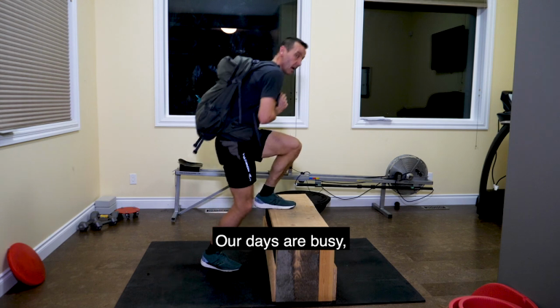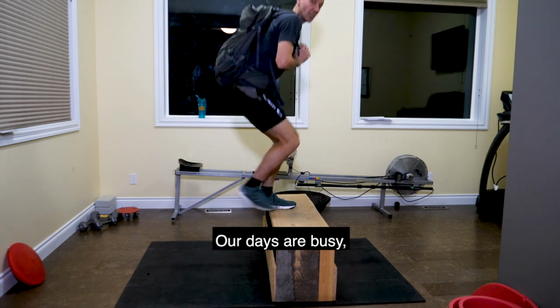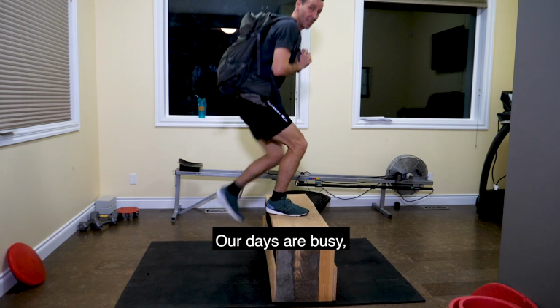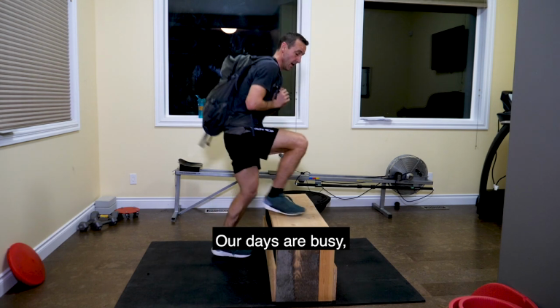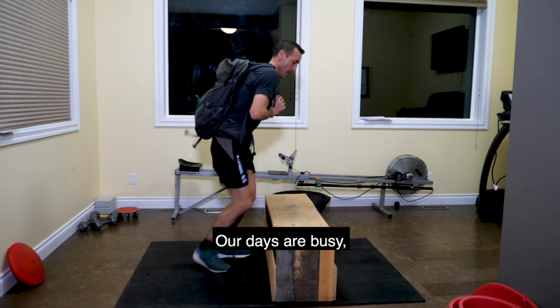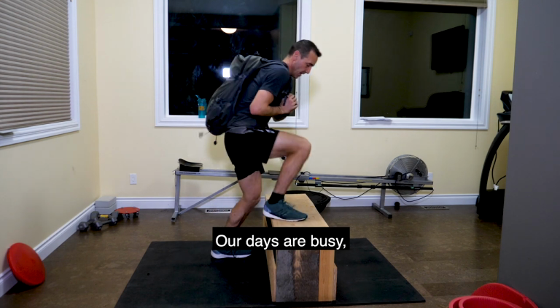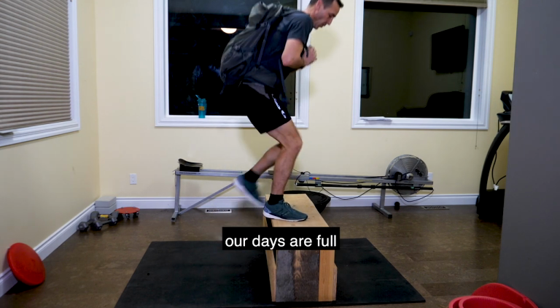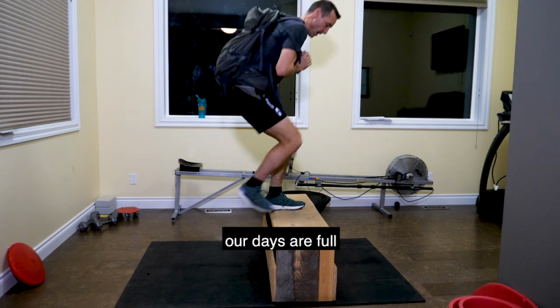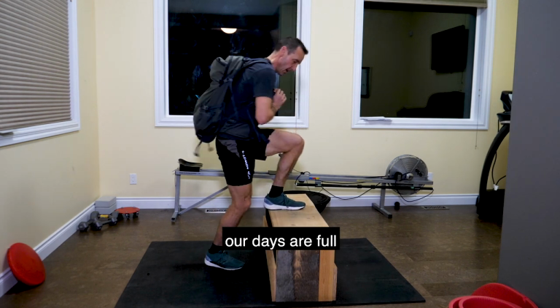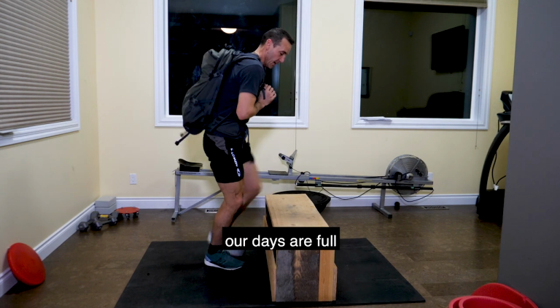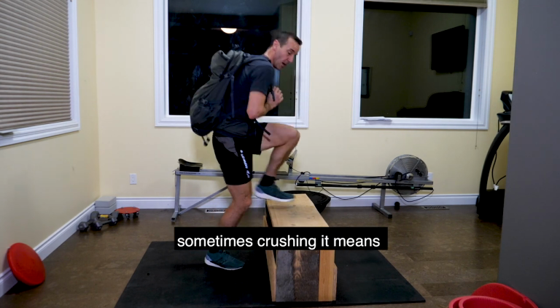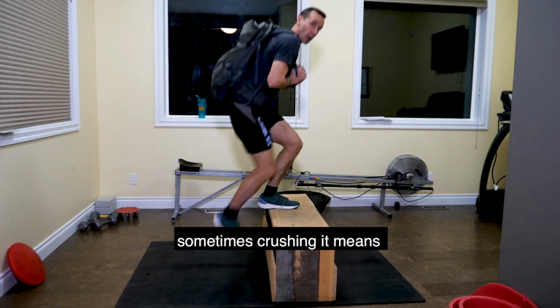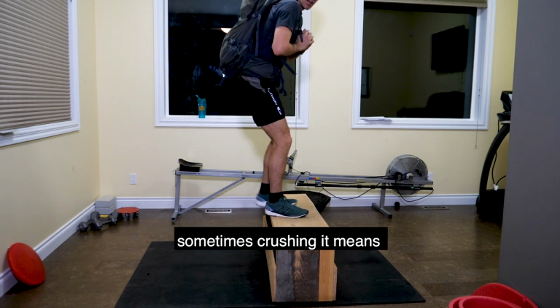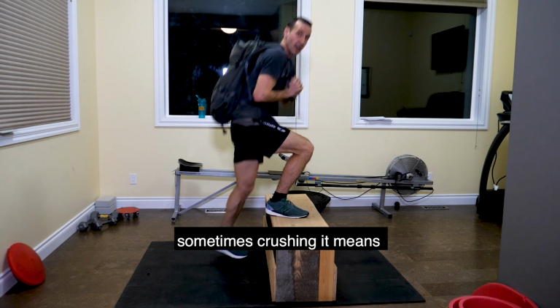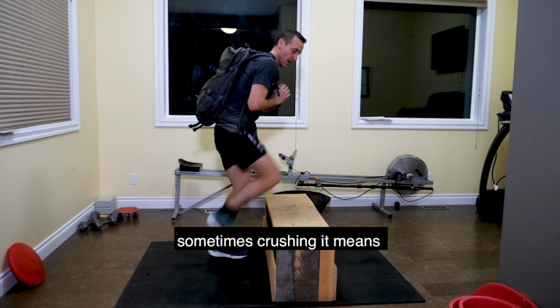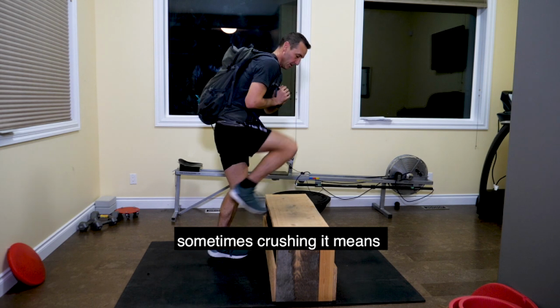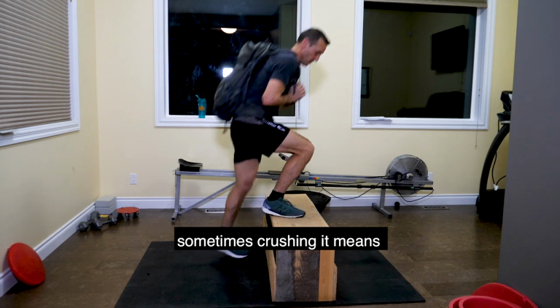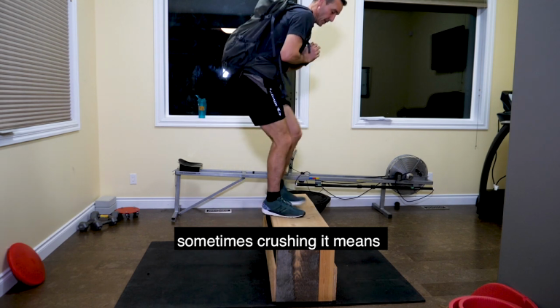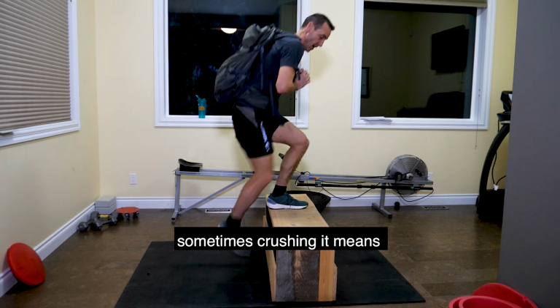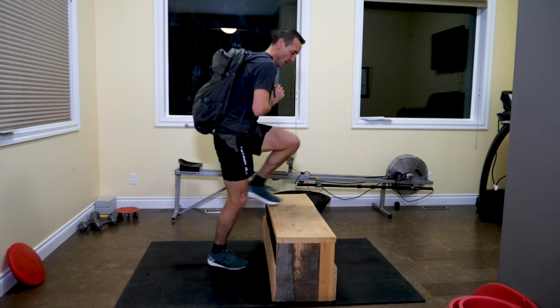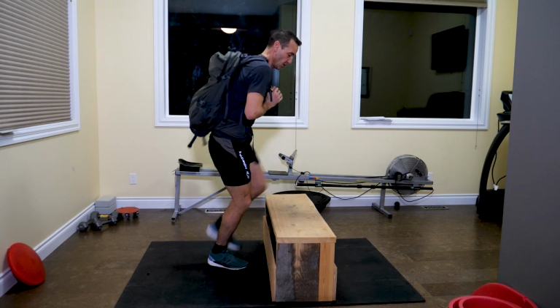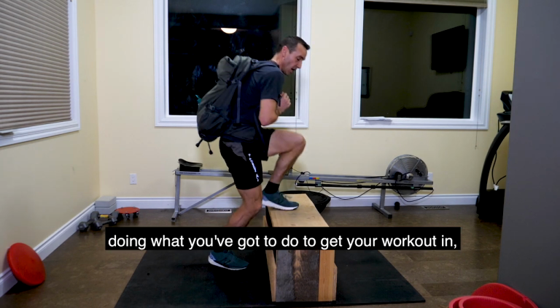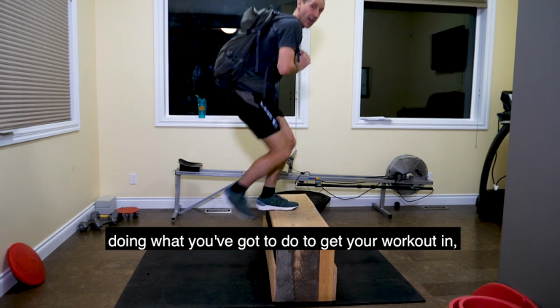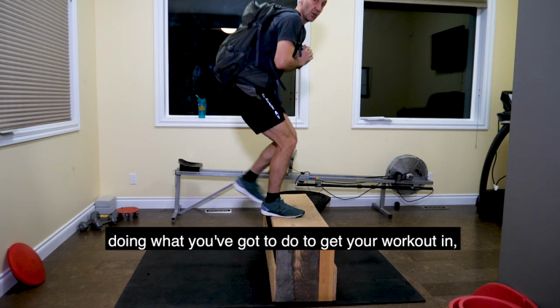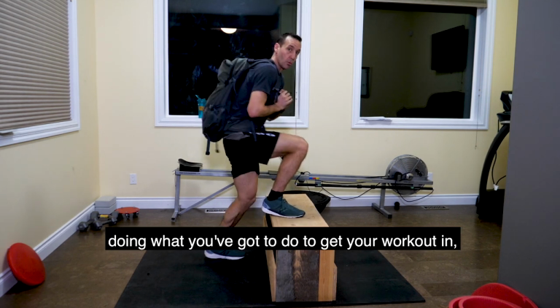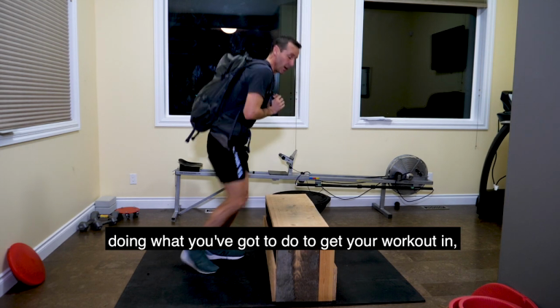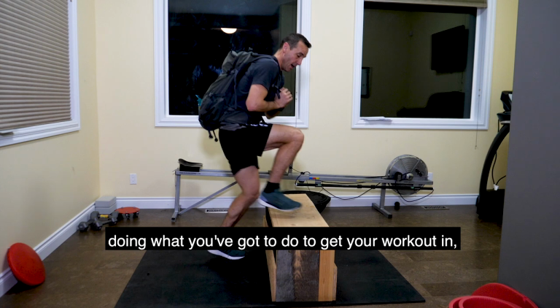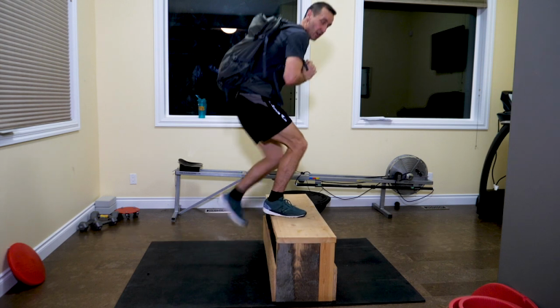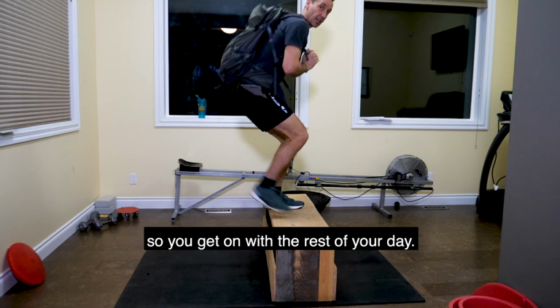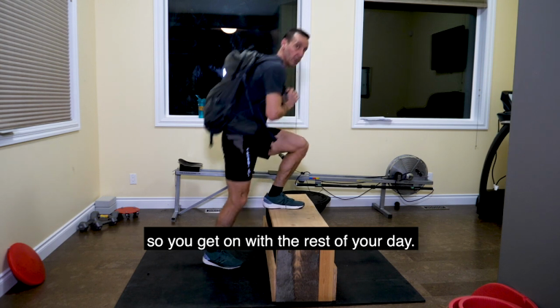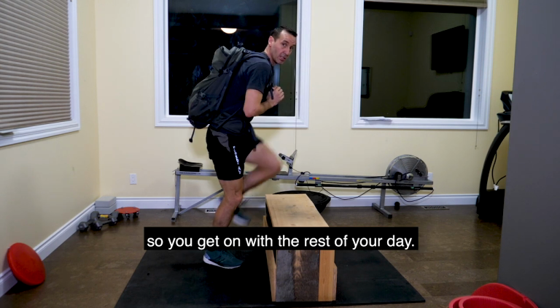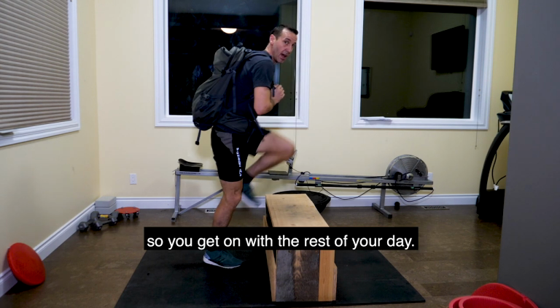Our days are busy. Our days are full. Sometimes crushing it means just remembering what you have to do to get the workout in, so you can get on with the rest of your day.